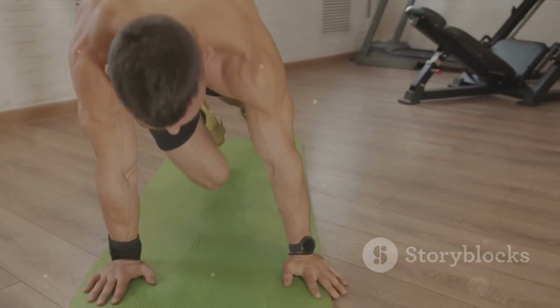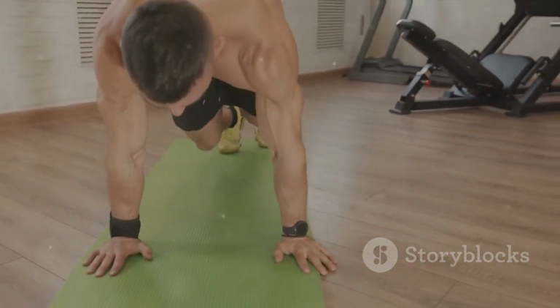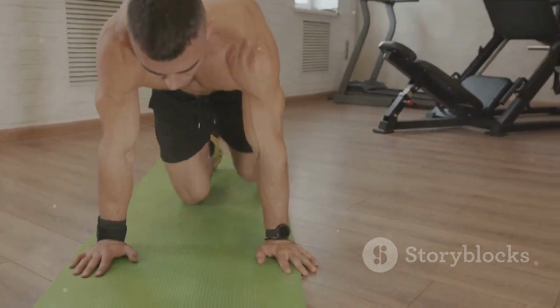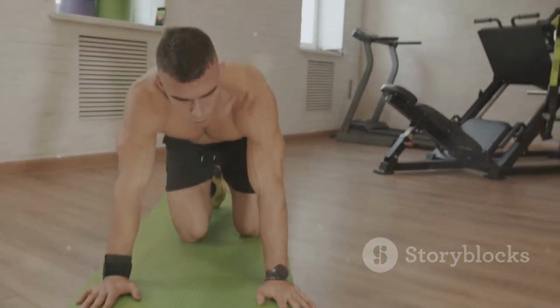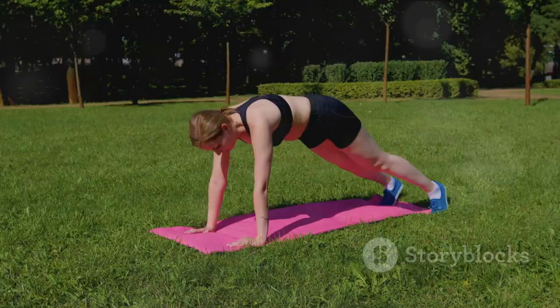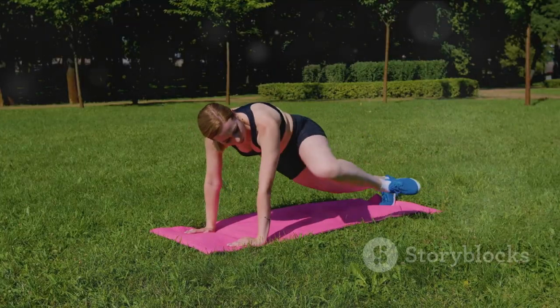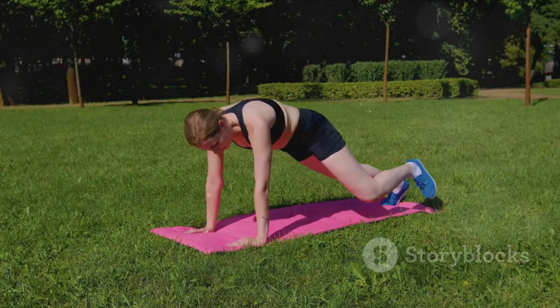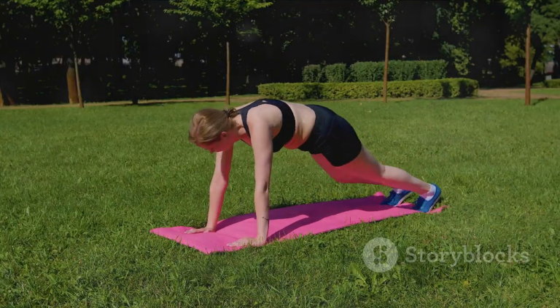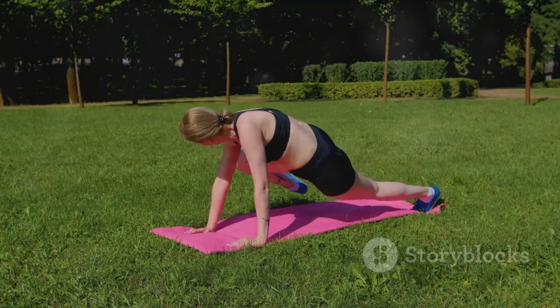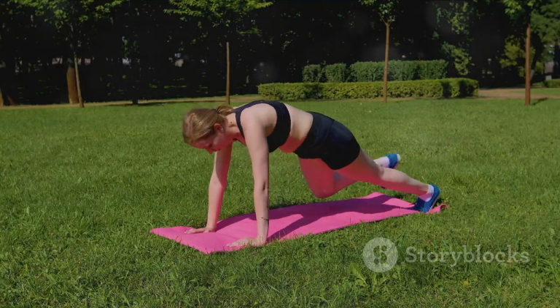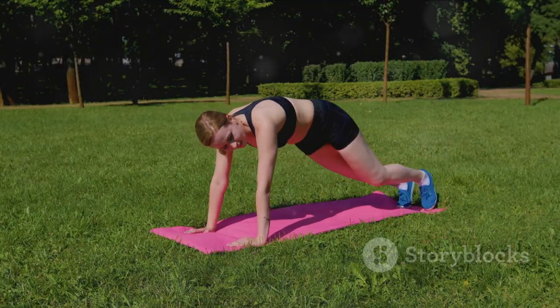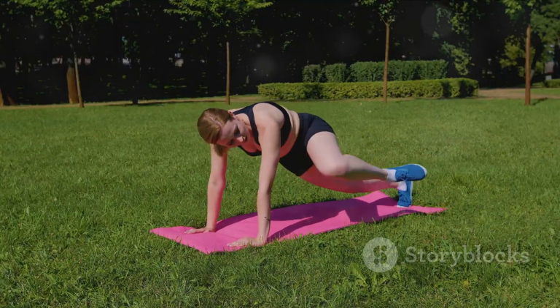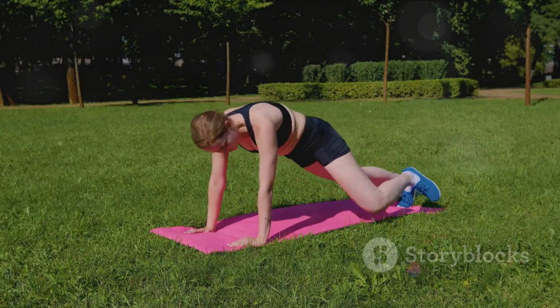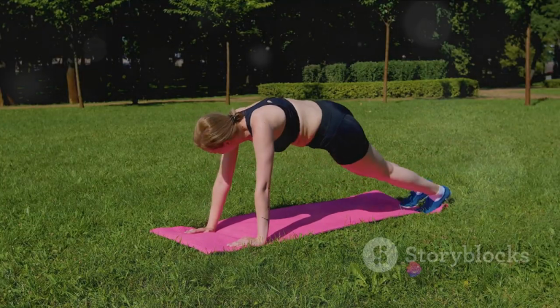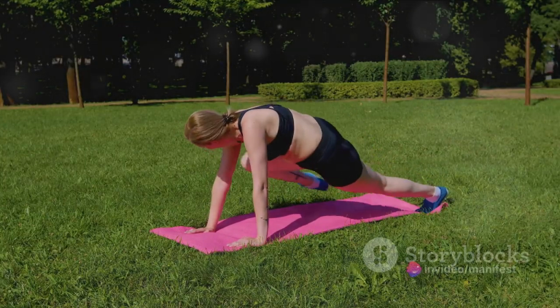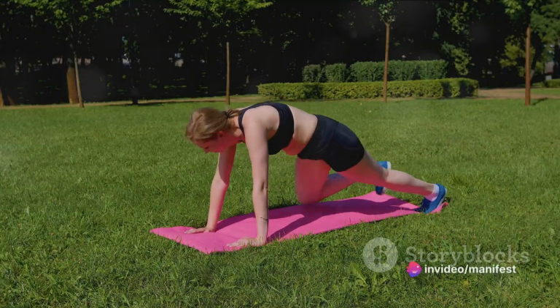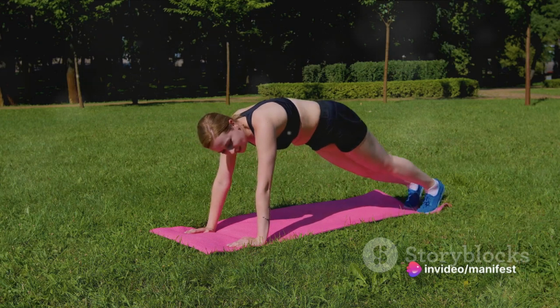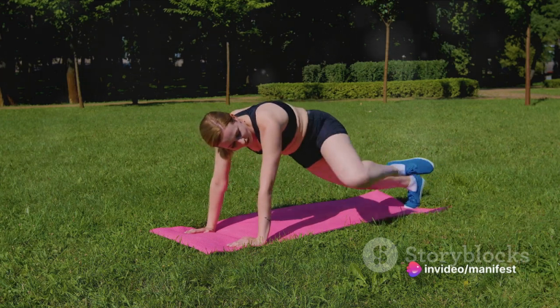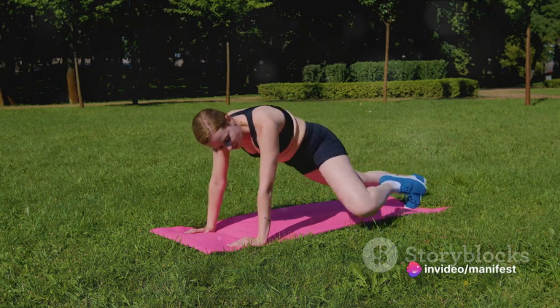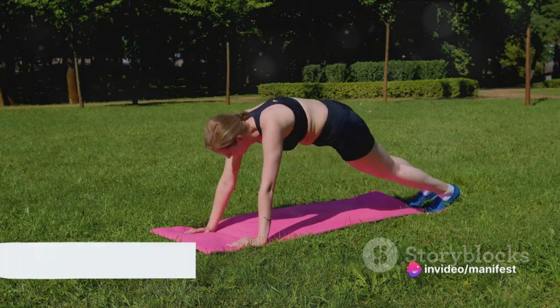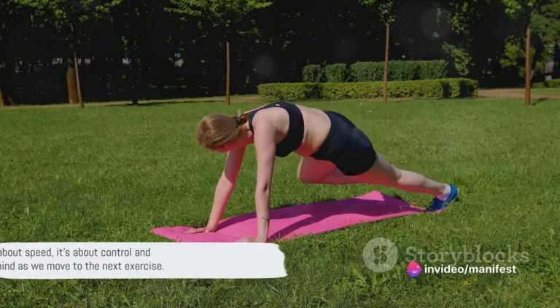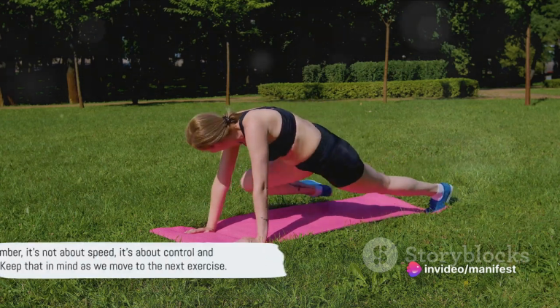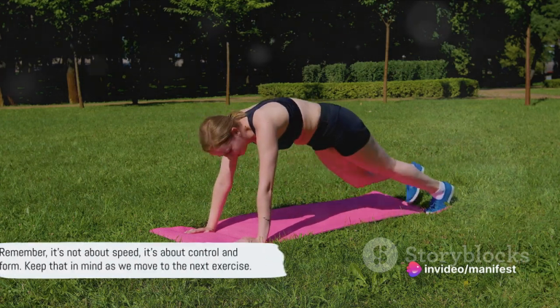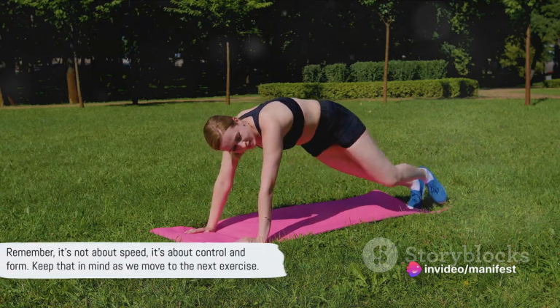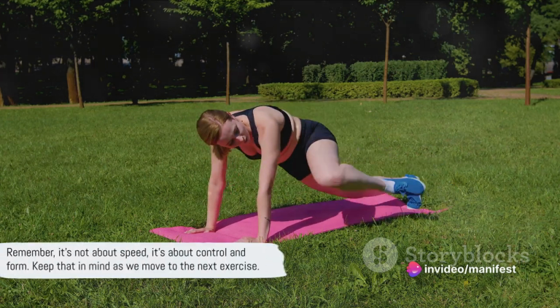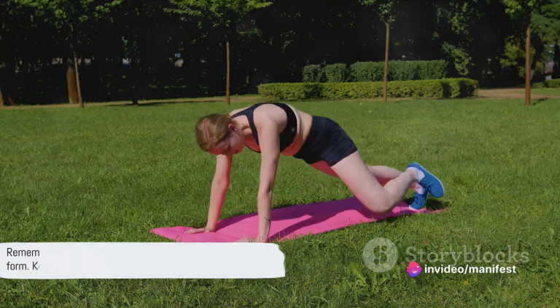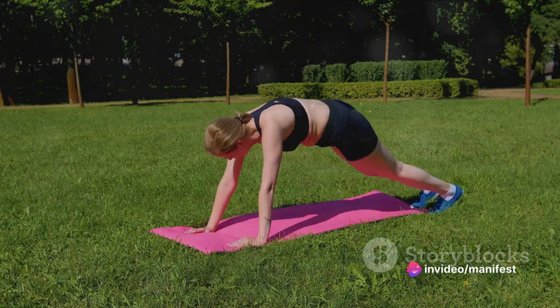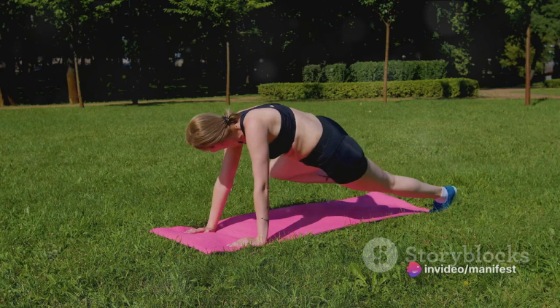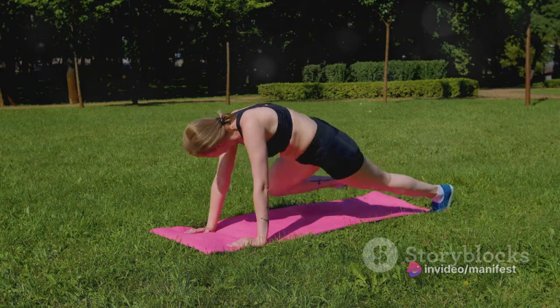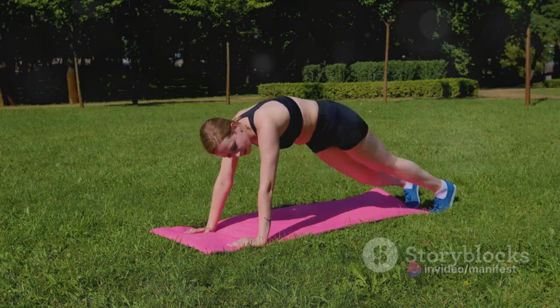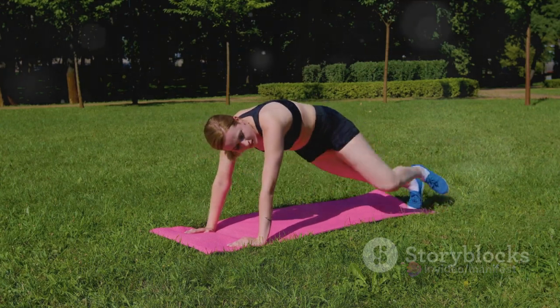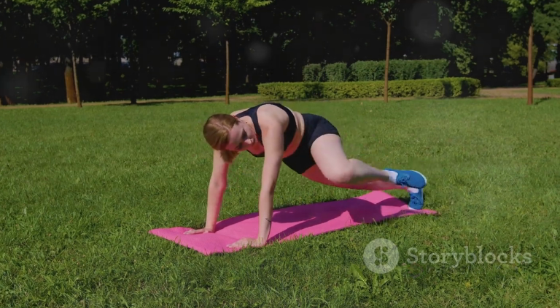So next time you drop down for a set, remember that you're not just working on your arms and chest — you're also sculpting a strong, stable core. Remember, it's not about speed. It's about control and form. Keep that in mind as we move to the next exercise.